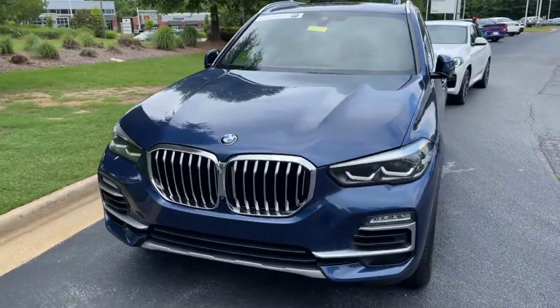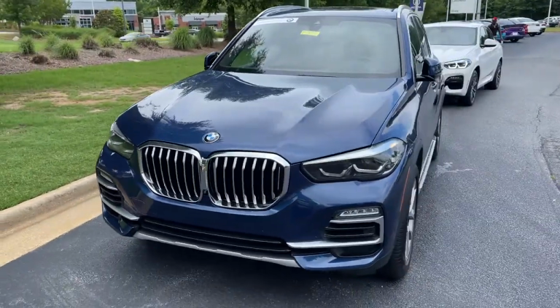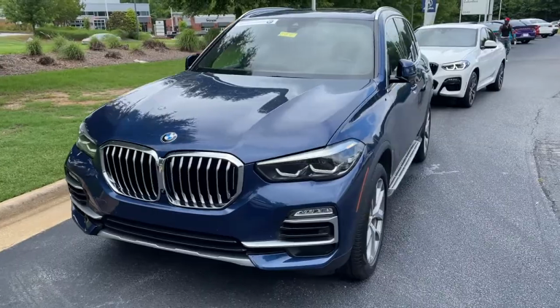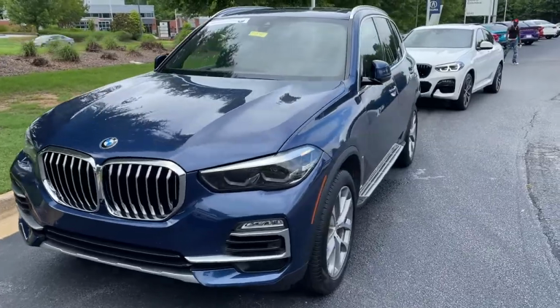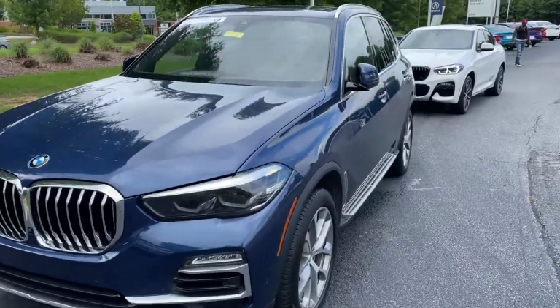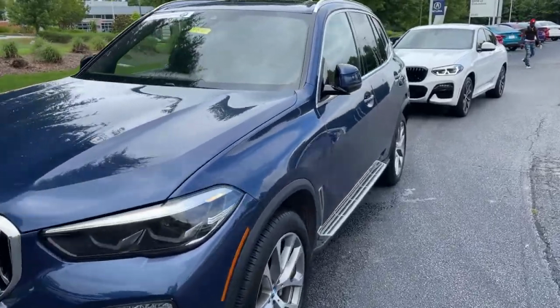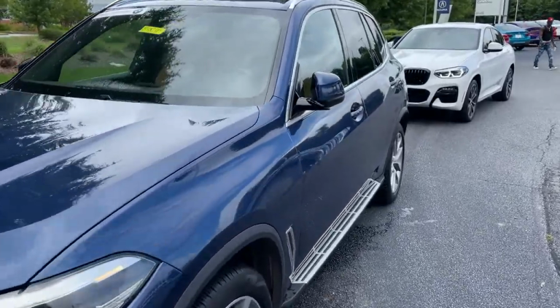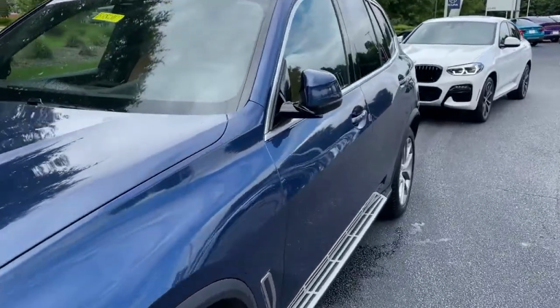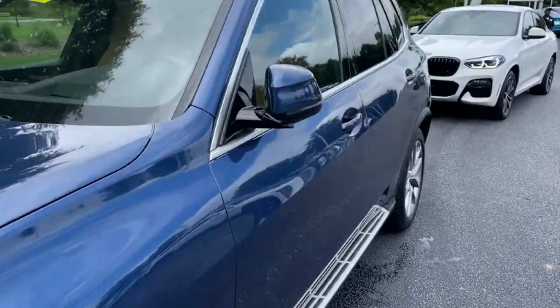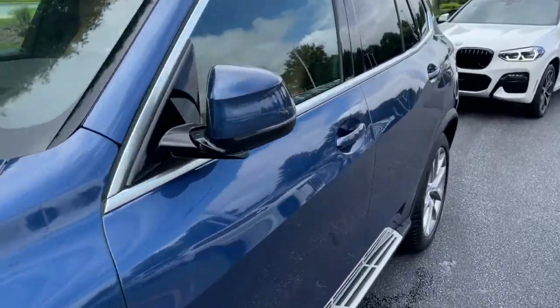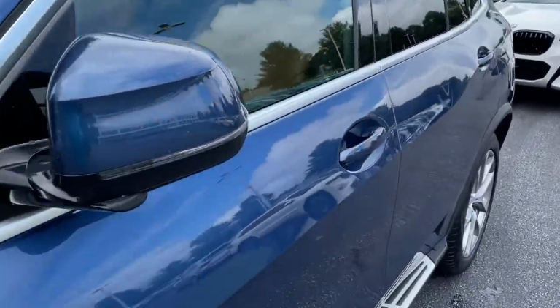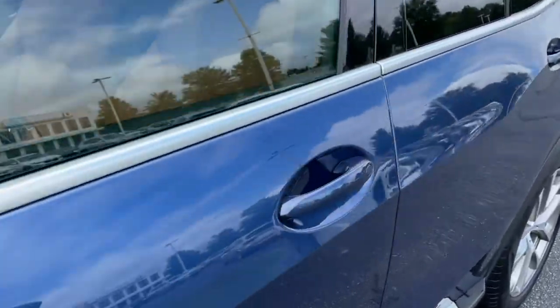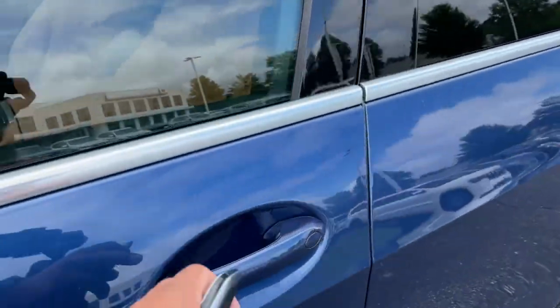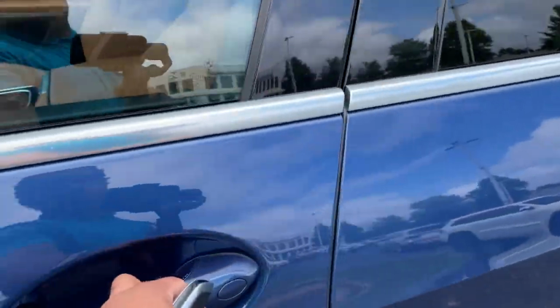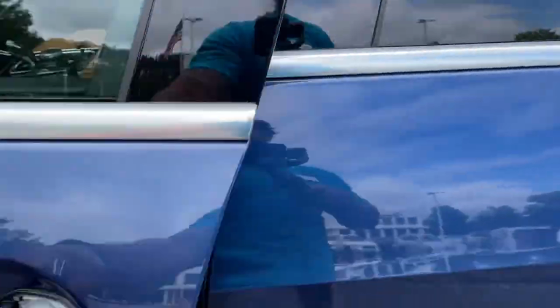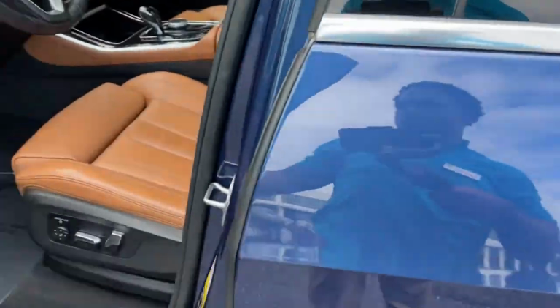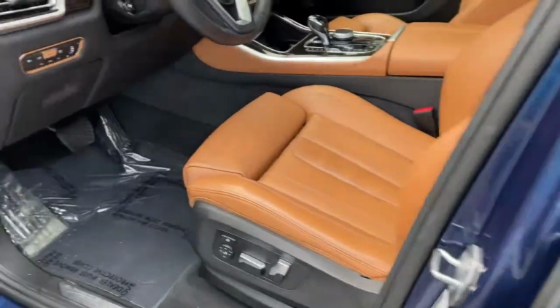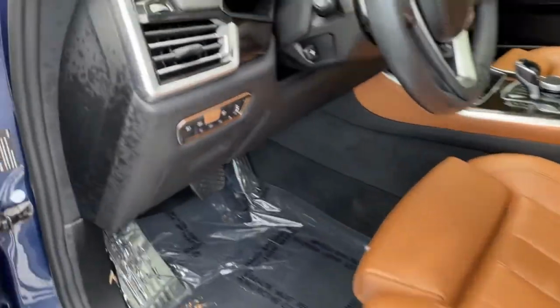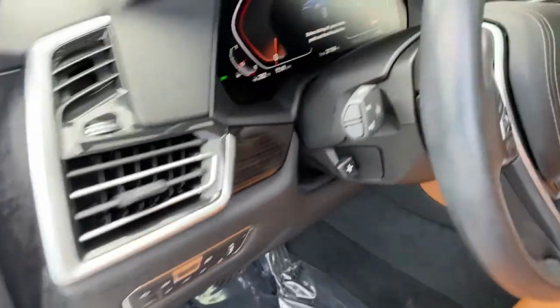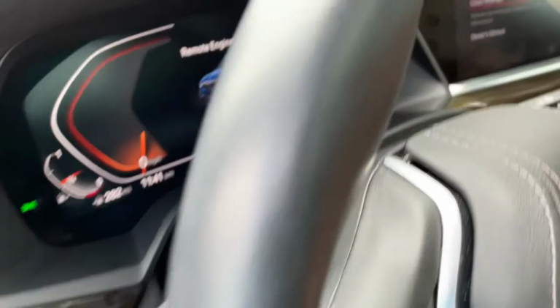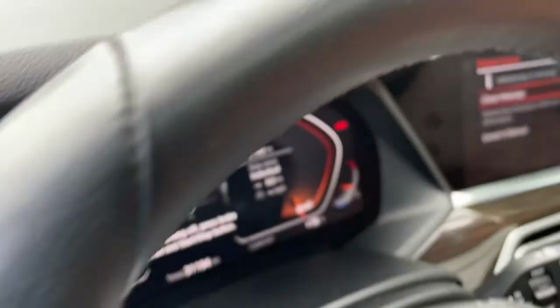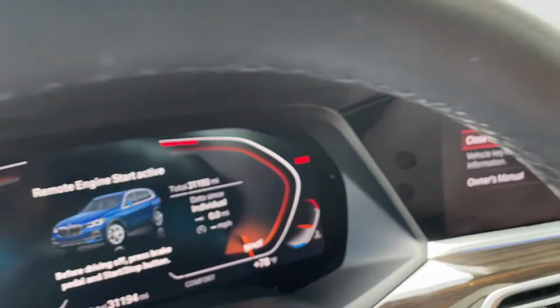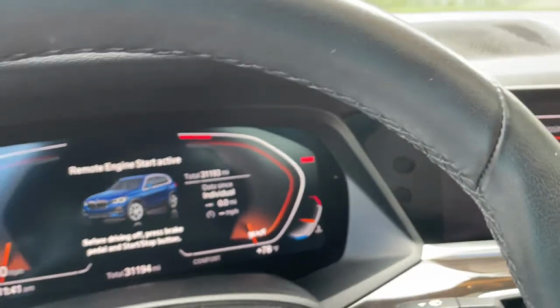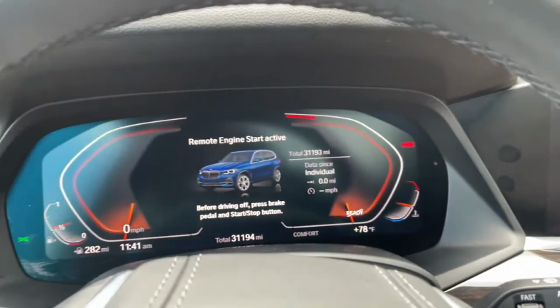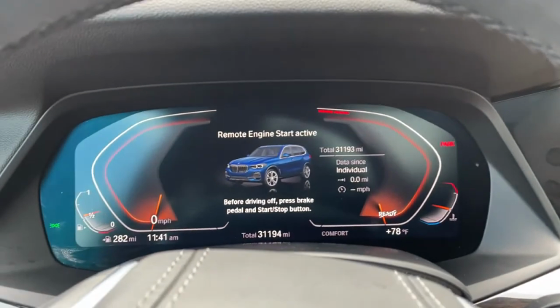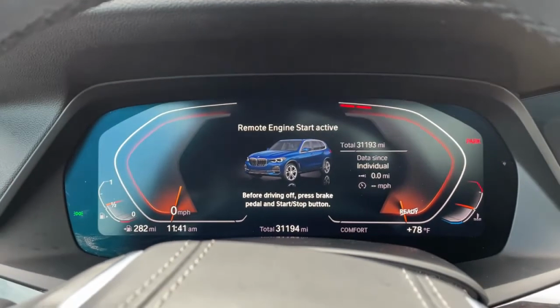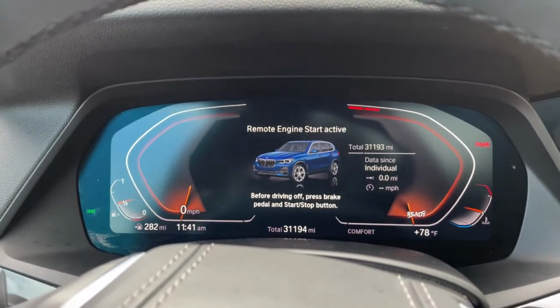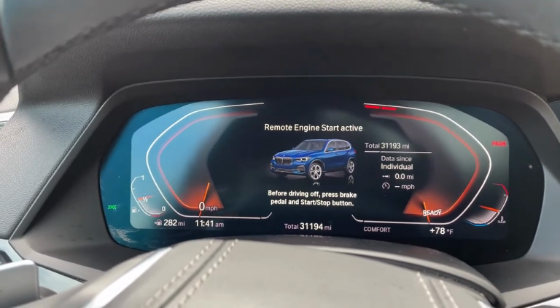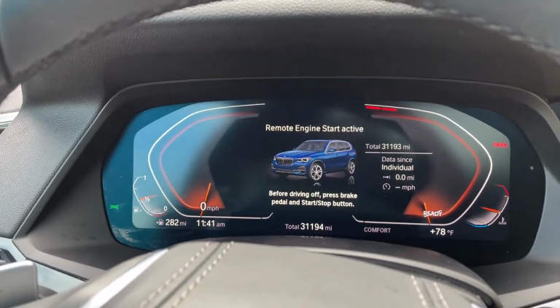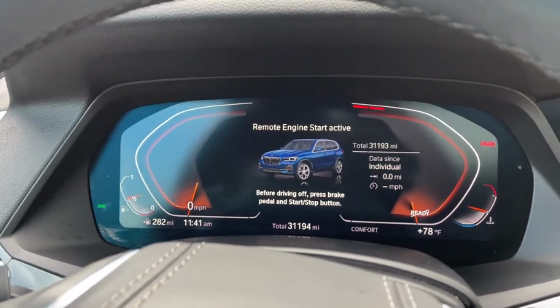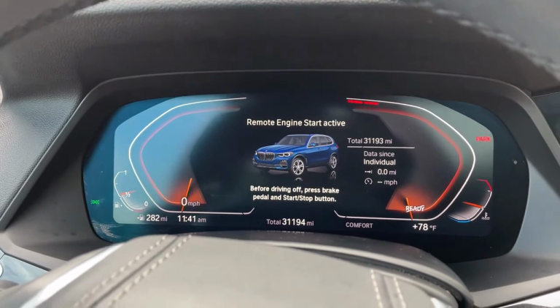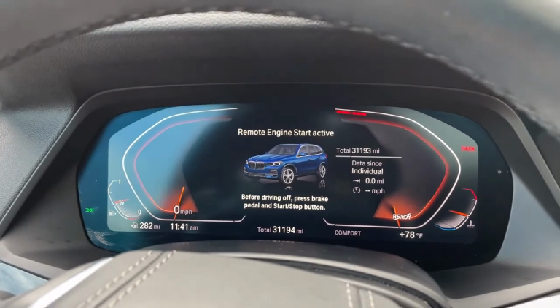Checking out that front fascia — this was the year they changed the body style for this vehicle, 2019. We hop in here and we'll check out the mileage of 31,193.